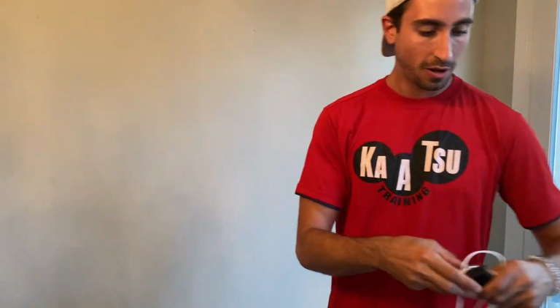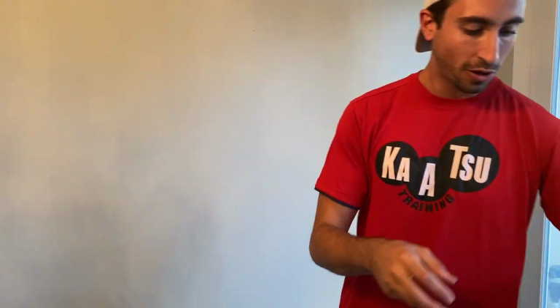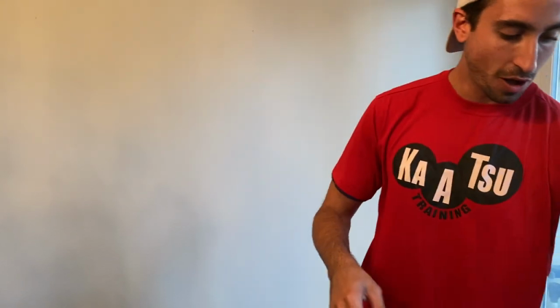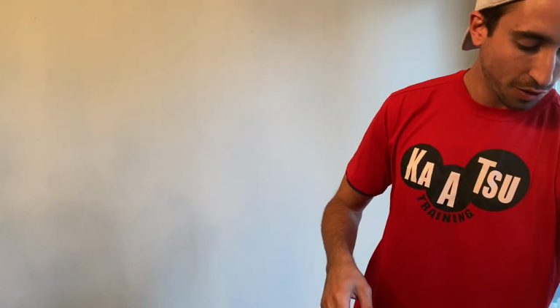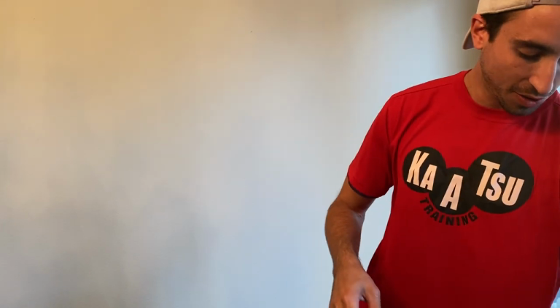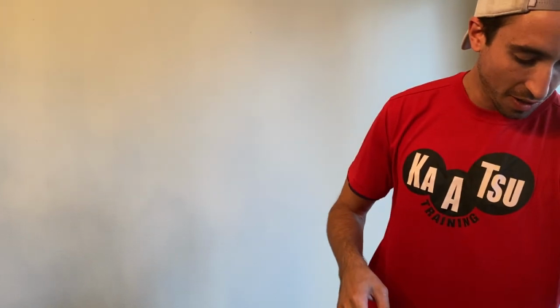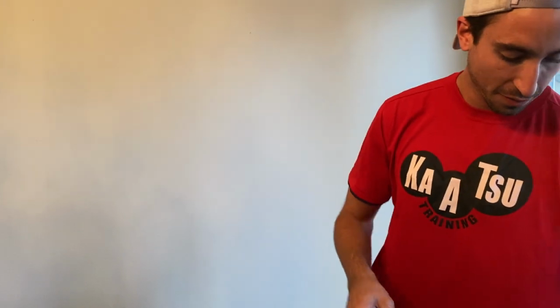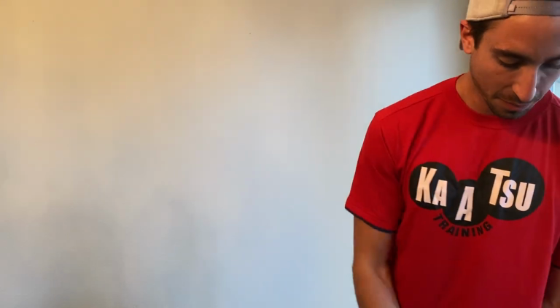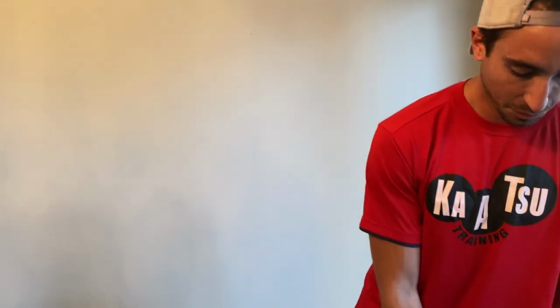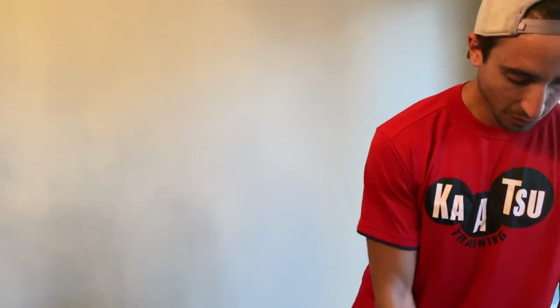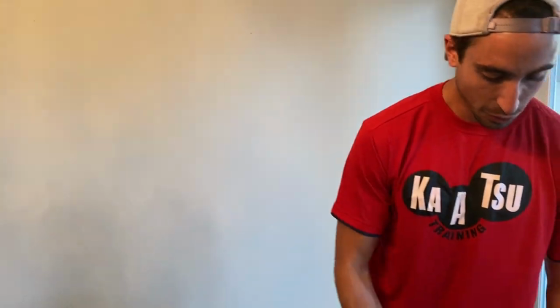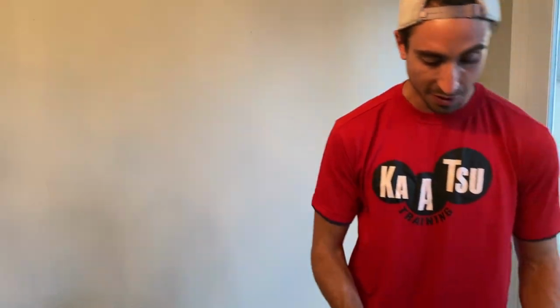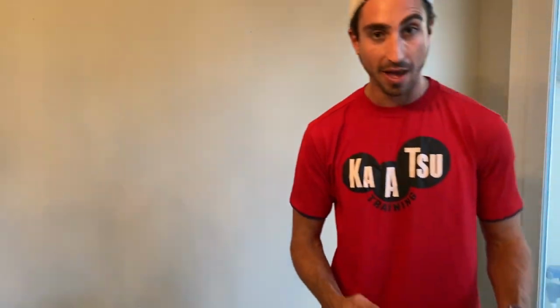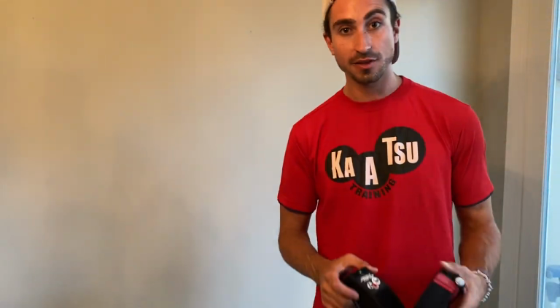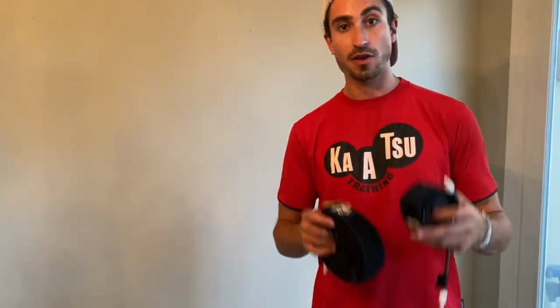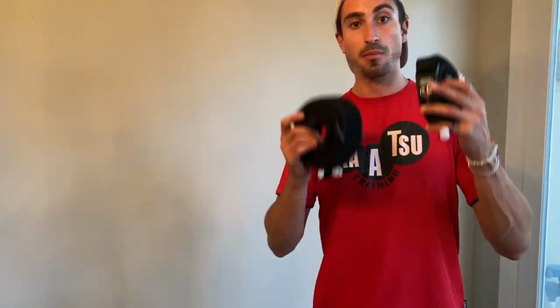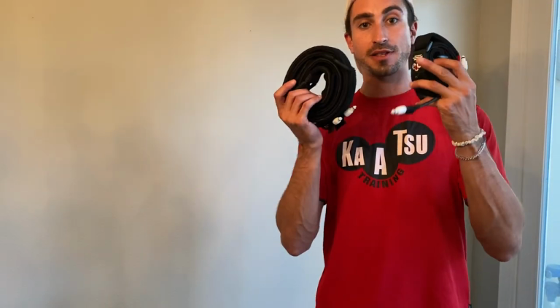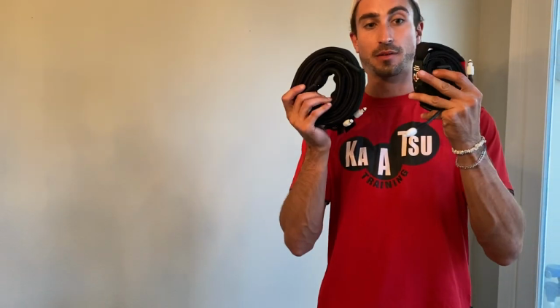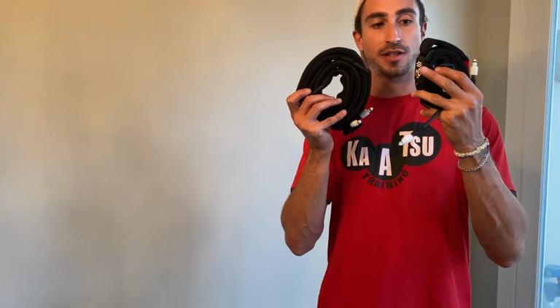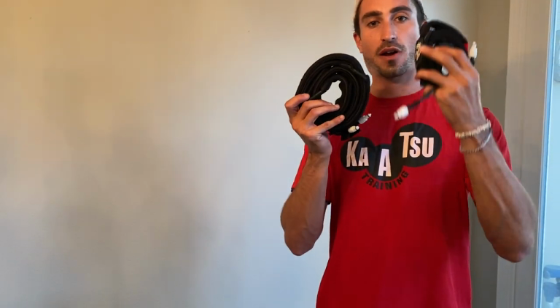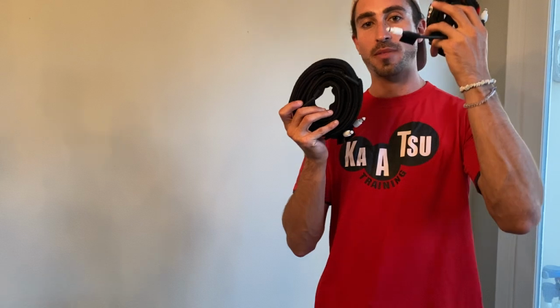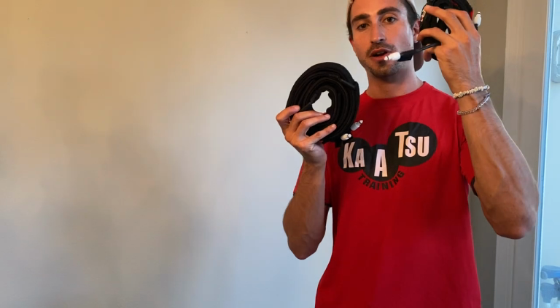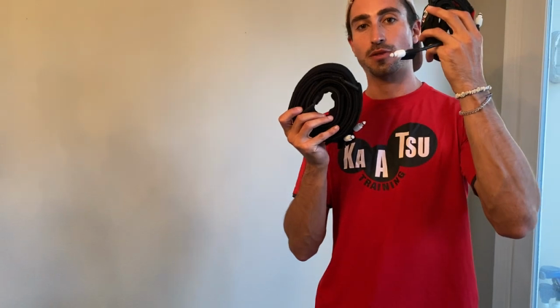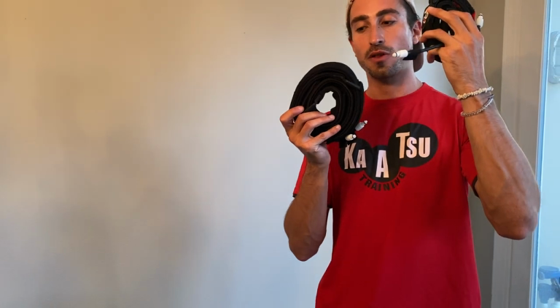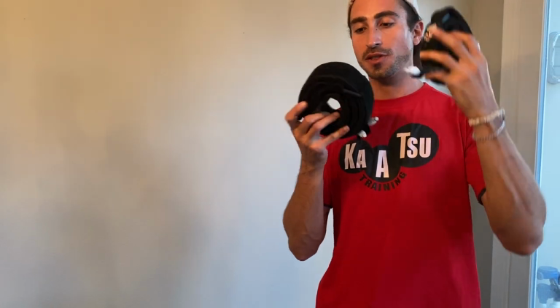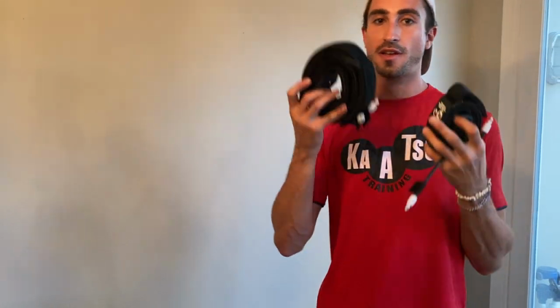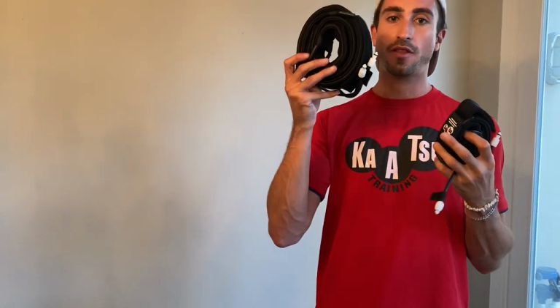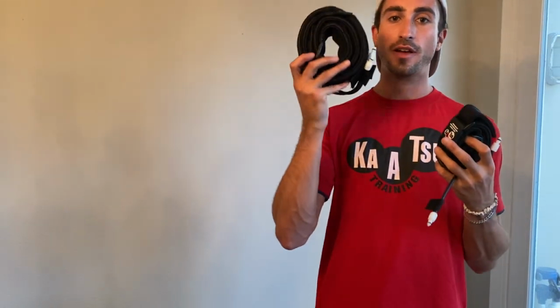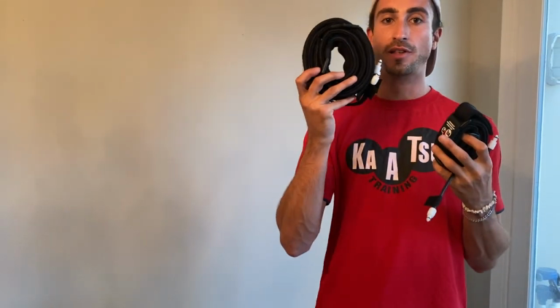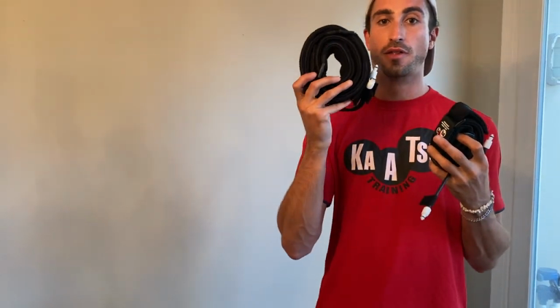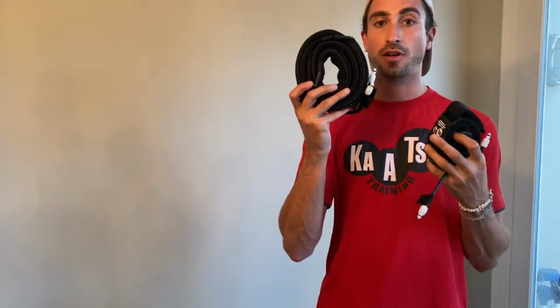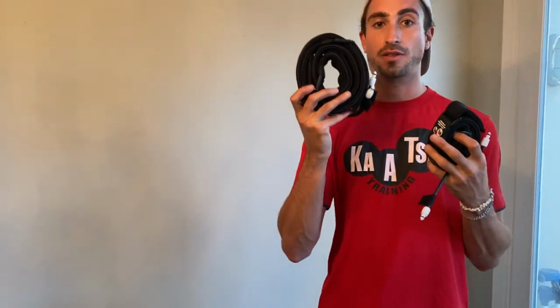You'll also receive two sets of bands: the arm bands and the leg bands. The arm bands are the smaller ones and the leg bands are the thicker ones.